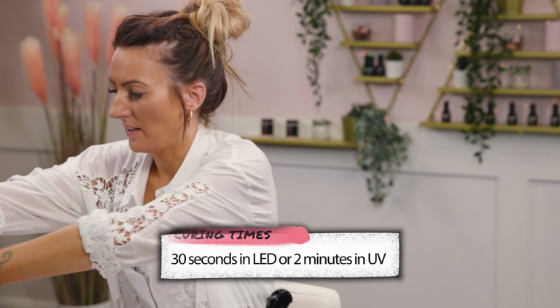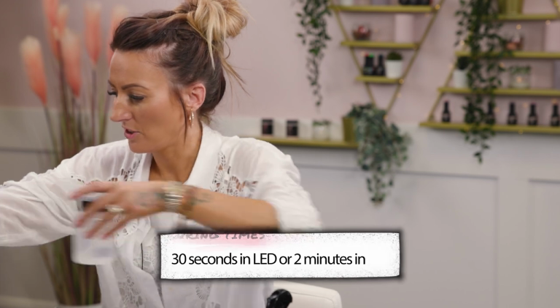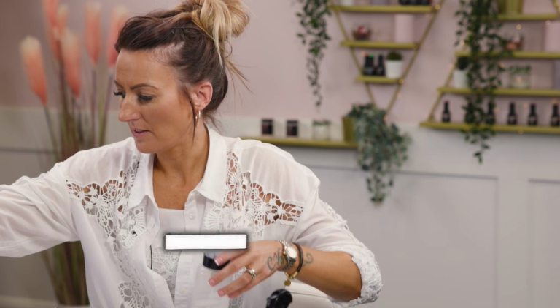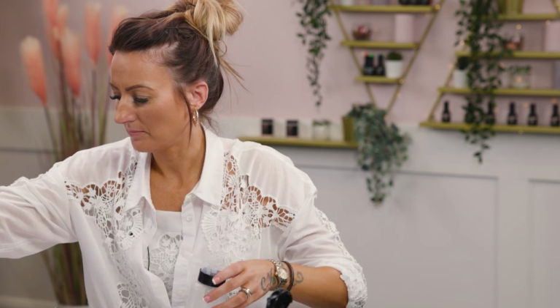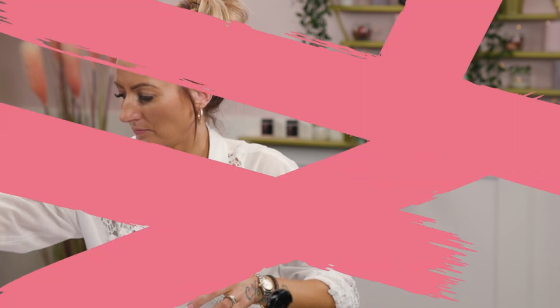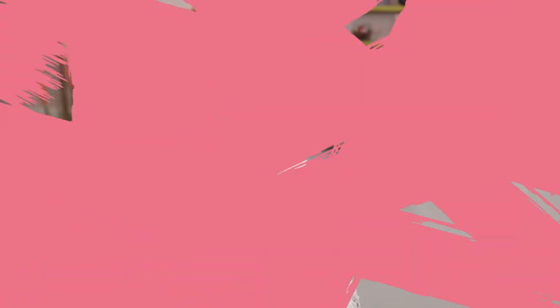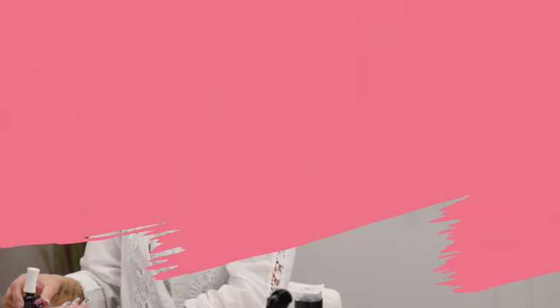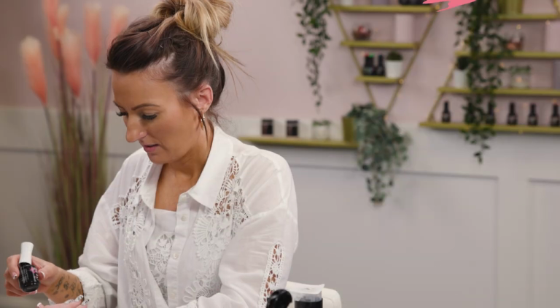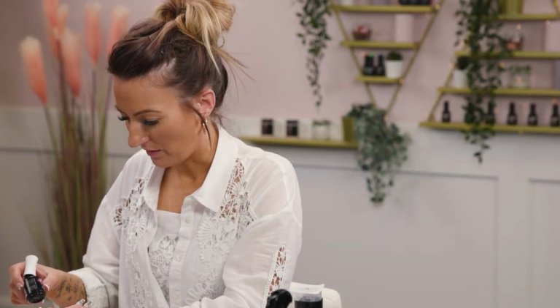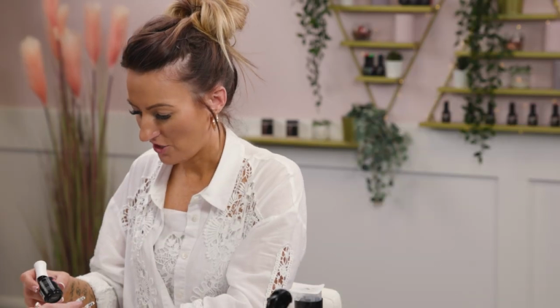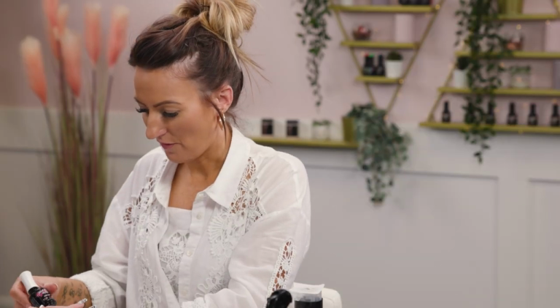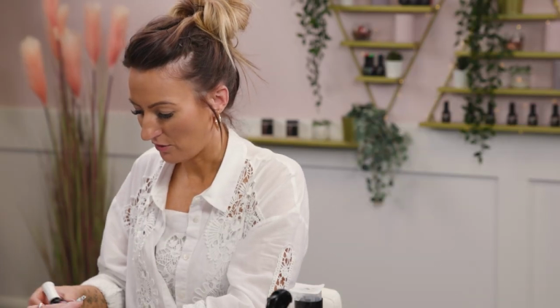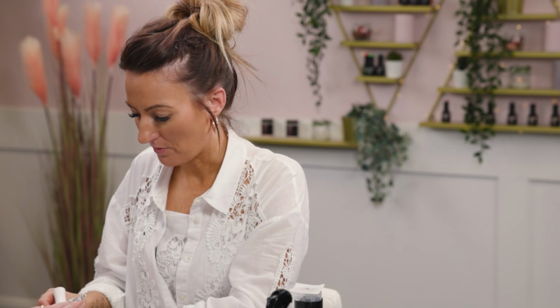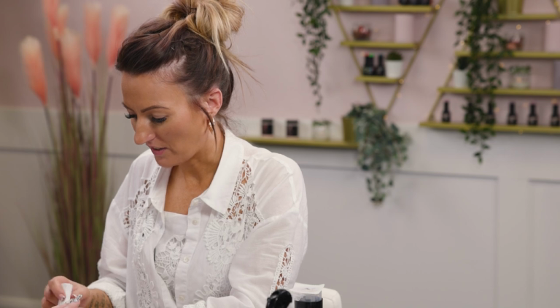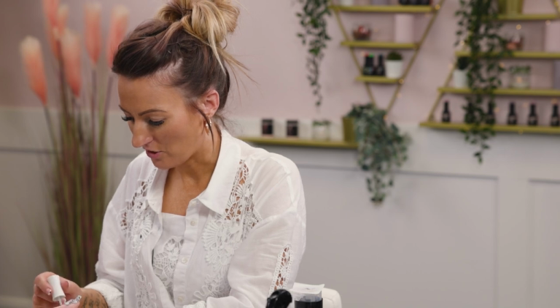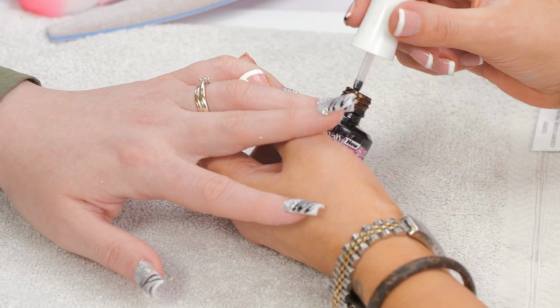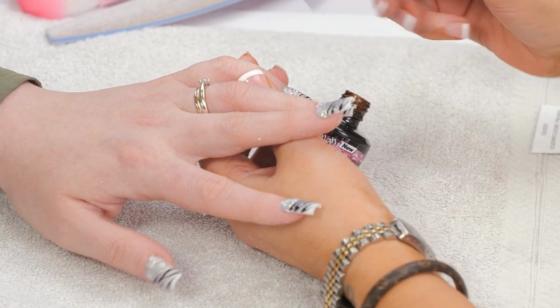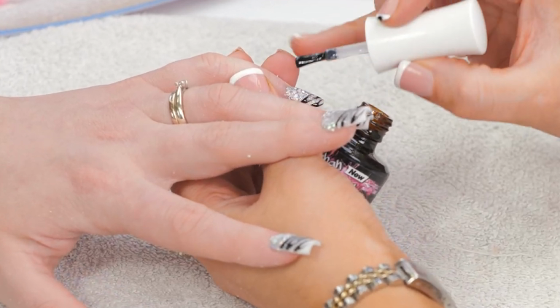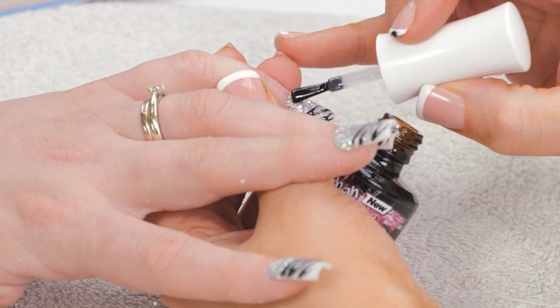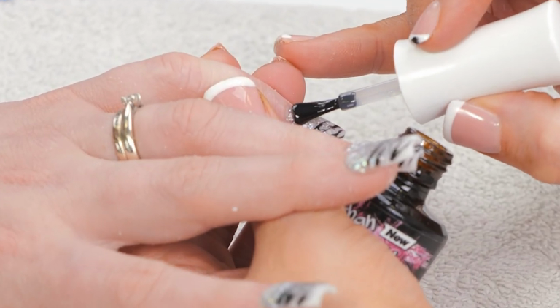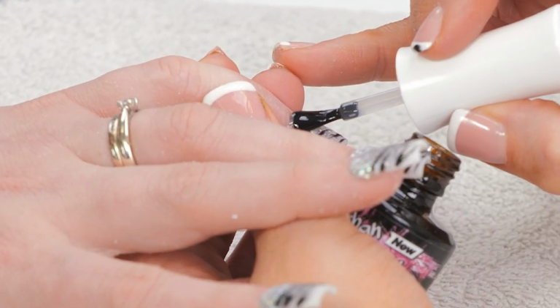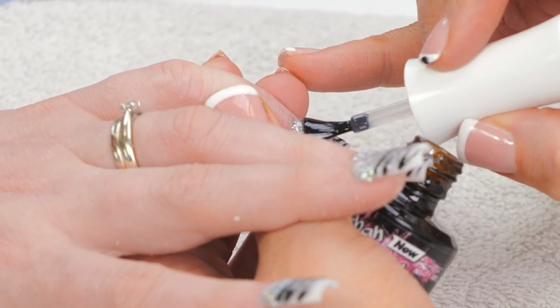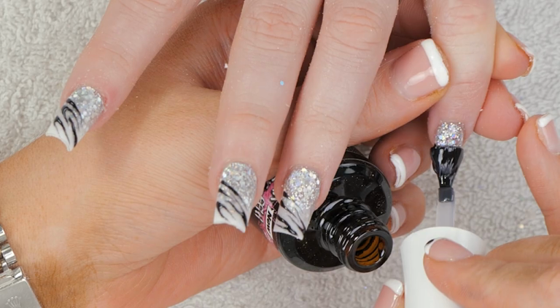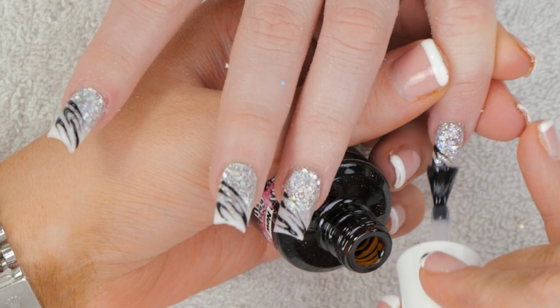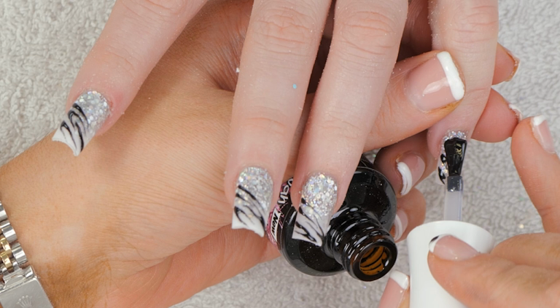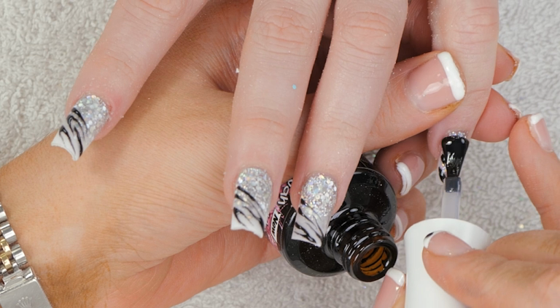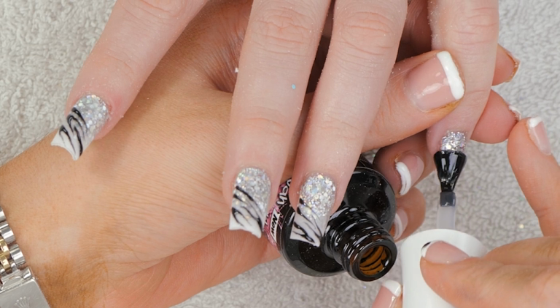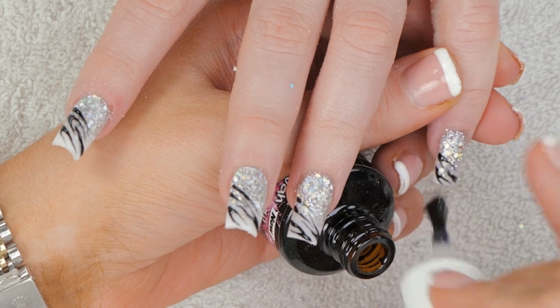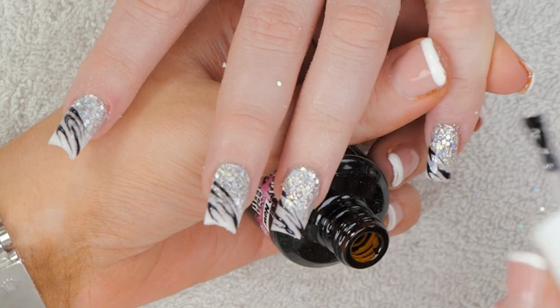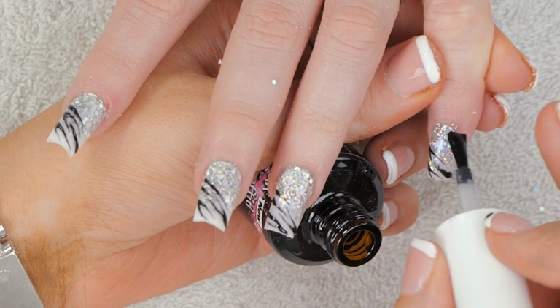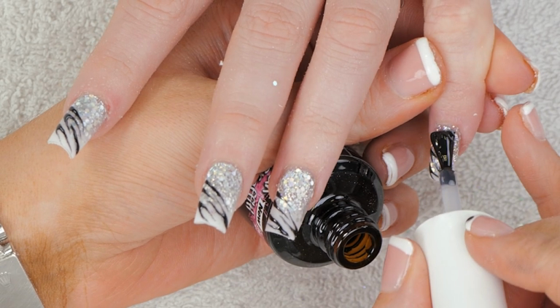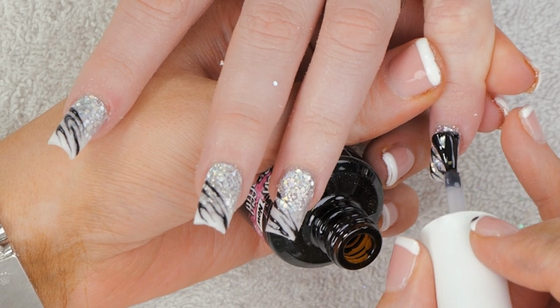I'm gonna put that in the lamp to cure it. Now we'll finish these off with some Urban Graffiti Gel Polish Topcoat — that's when you see all that sparkly shine come through.